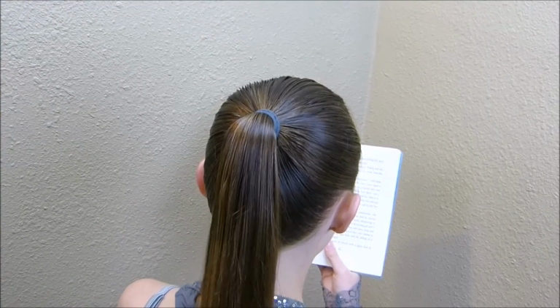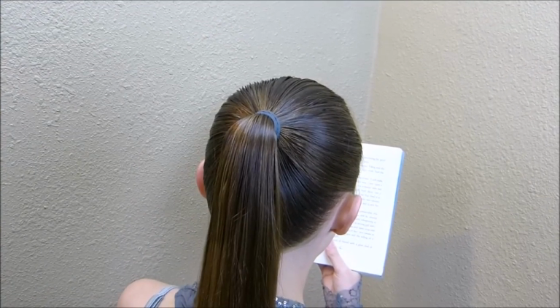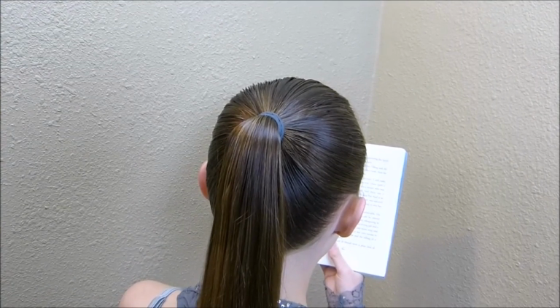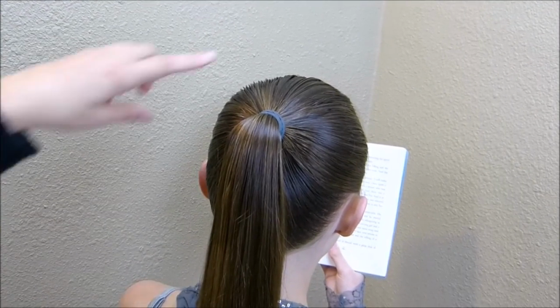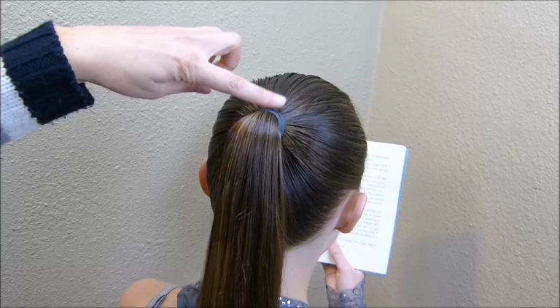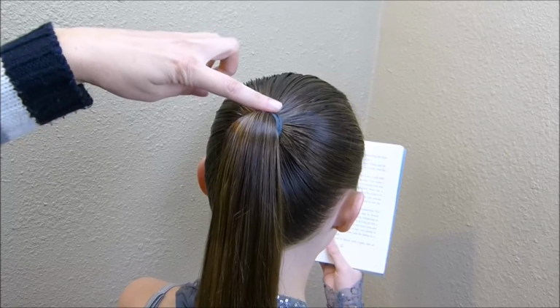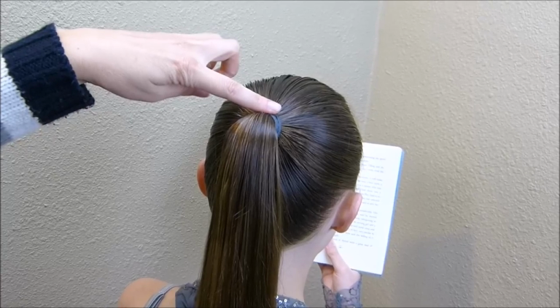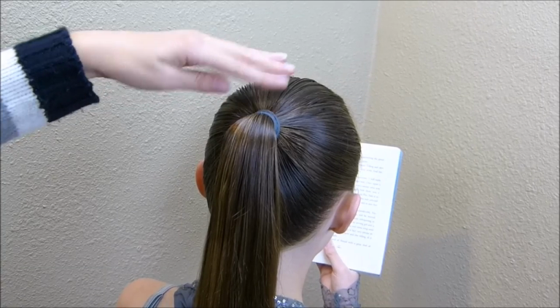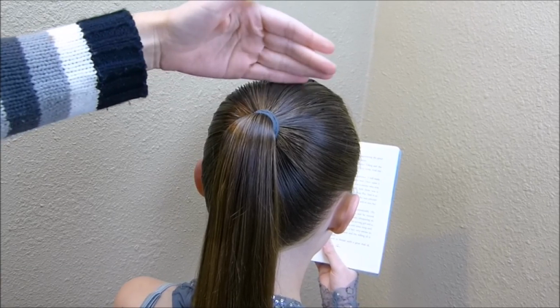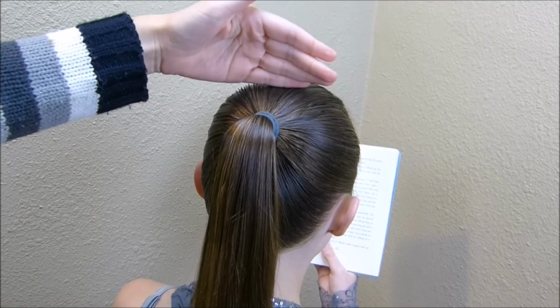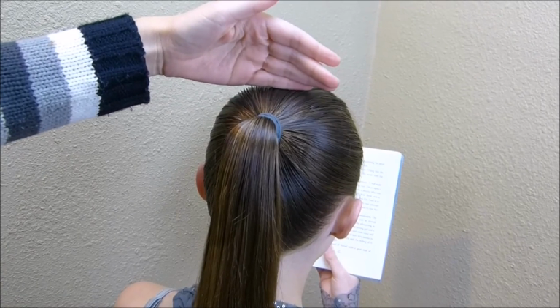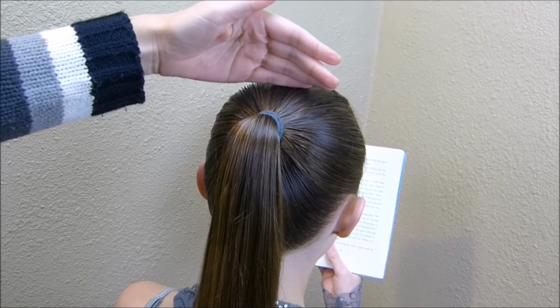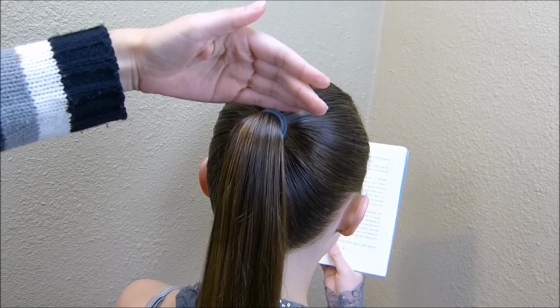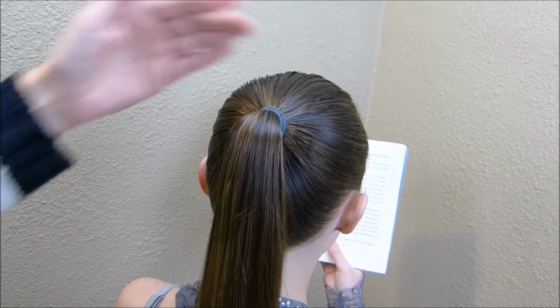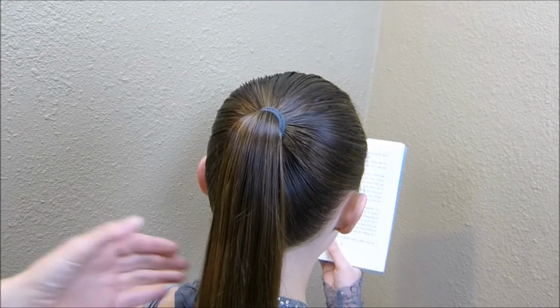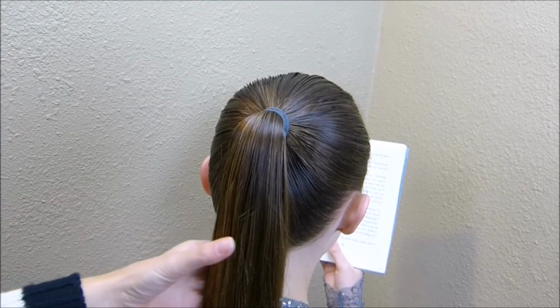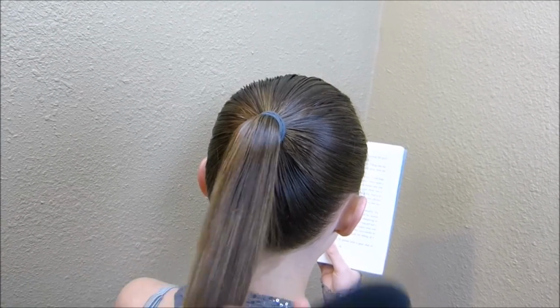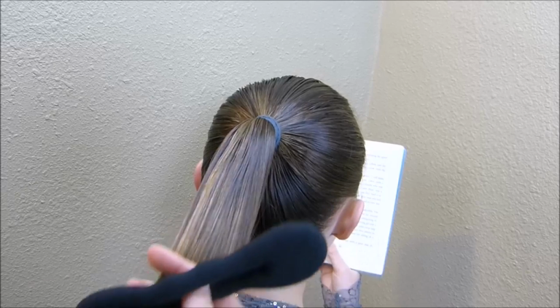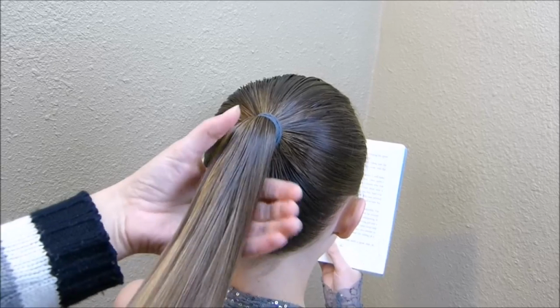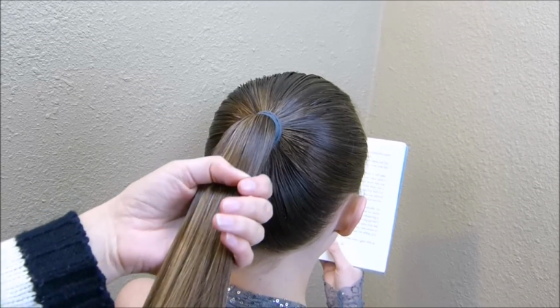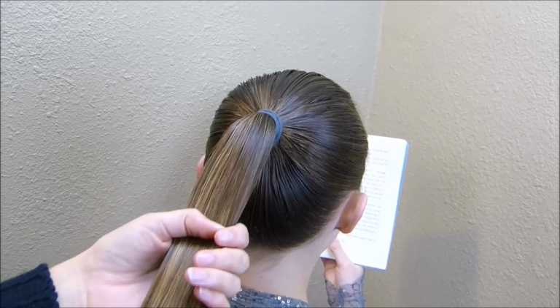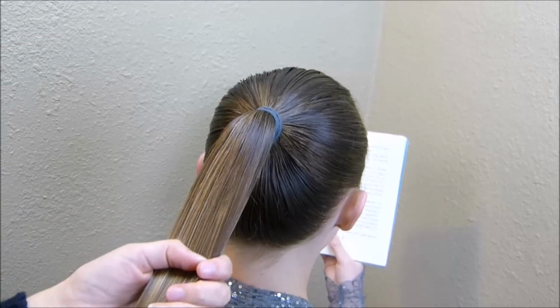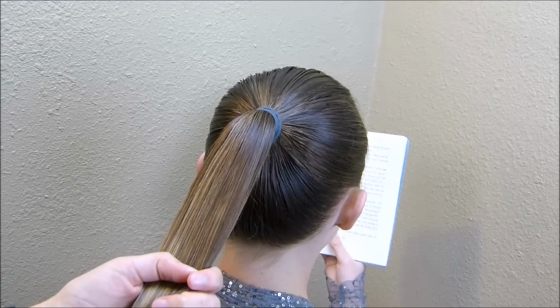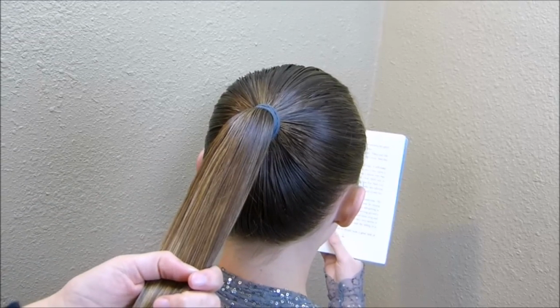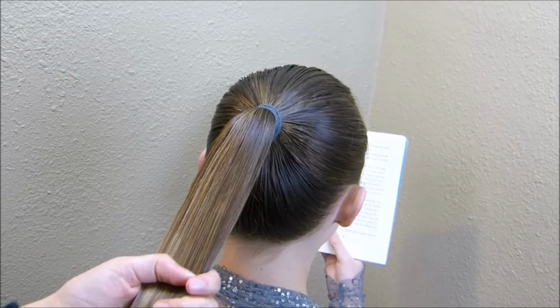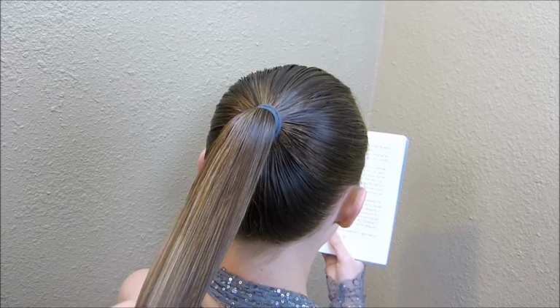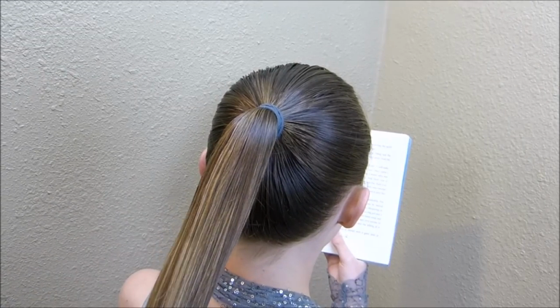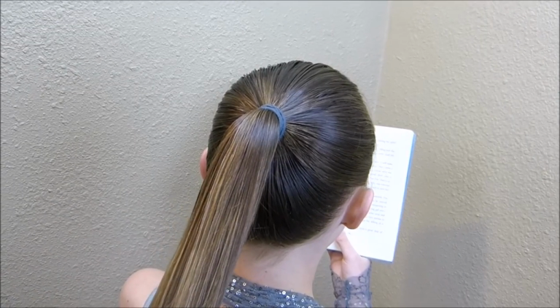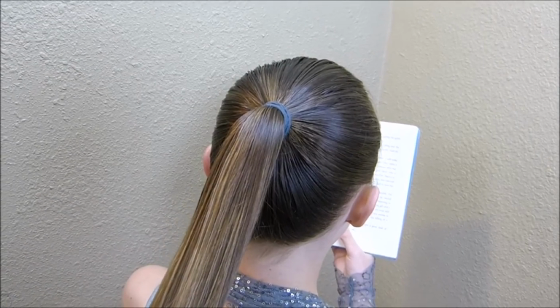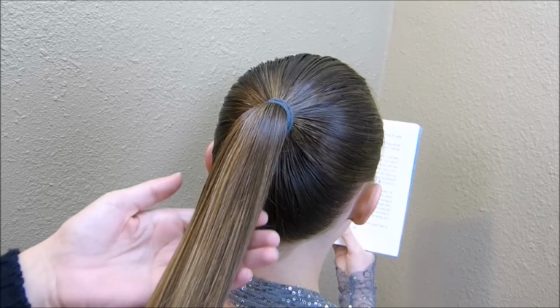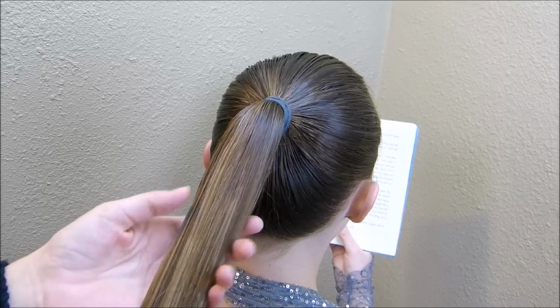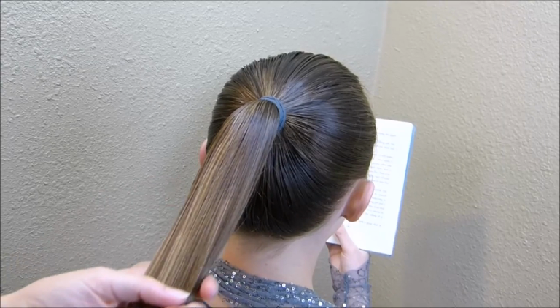All you want to do is make a ponytail. I like to put it up a little bit higher so that the bun shows from the front as well. Before I wrap this up I'm going to spray her hair with a little bit of water and add some pomade.